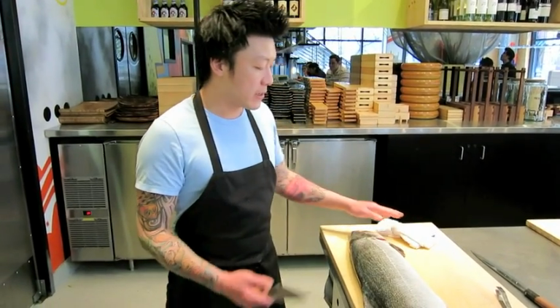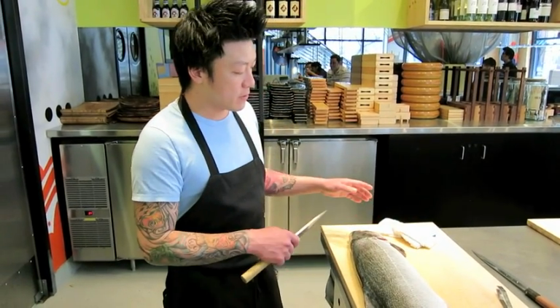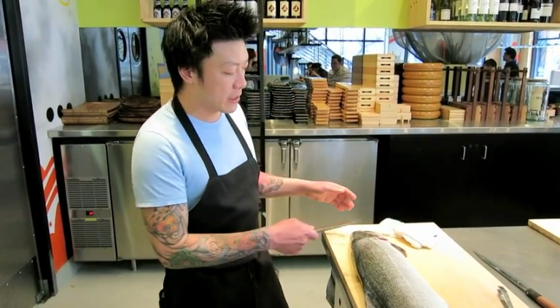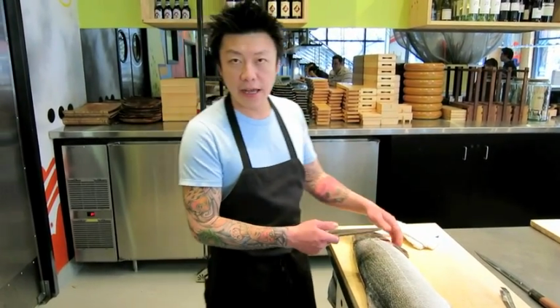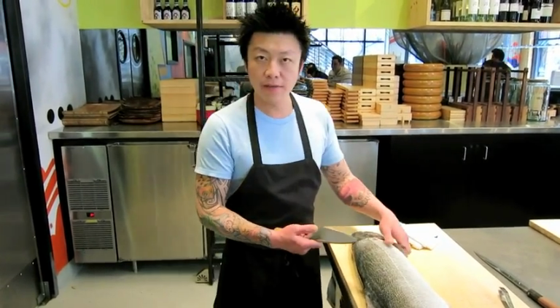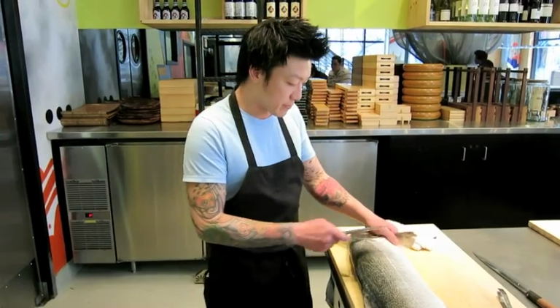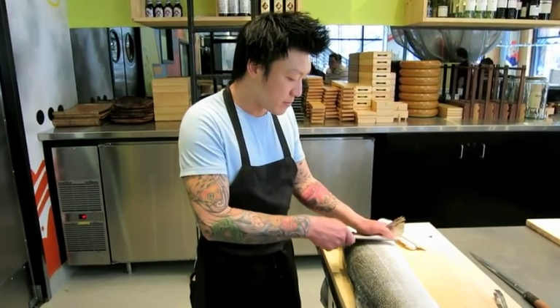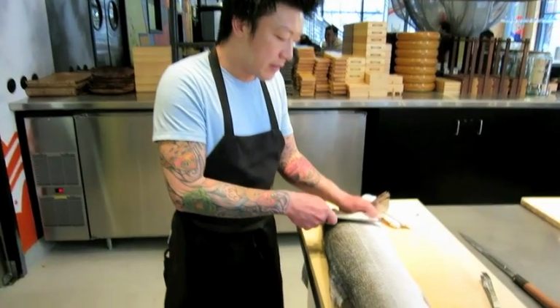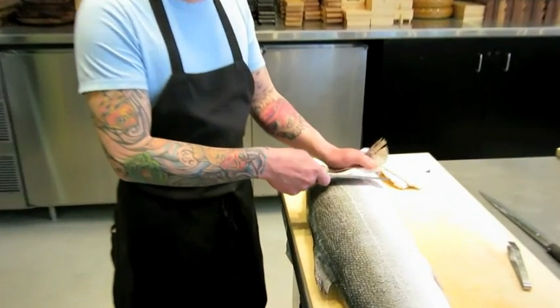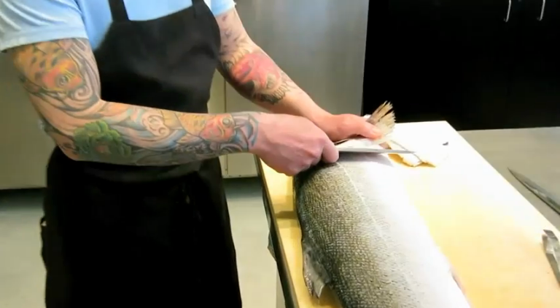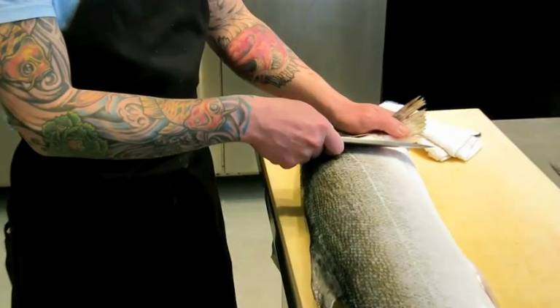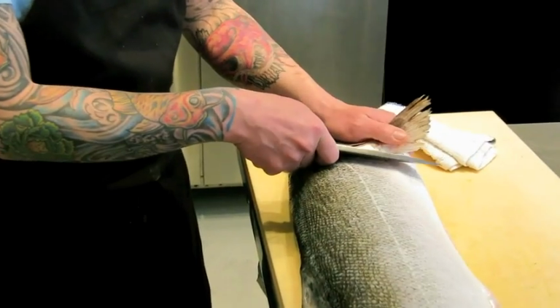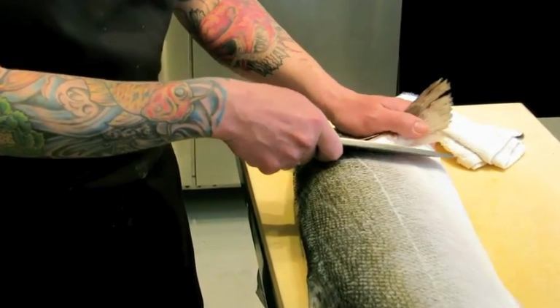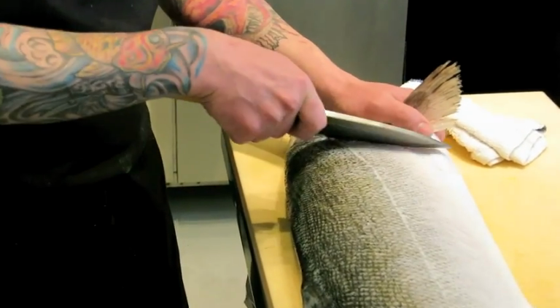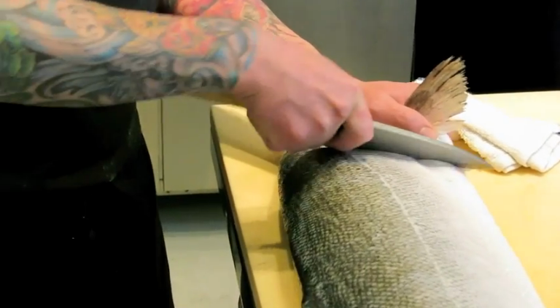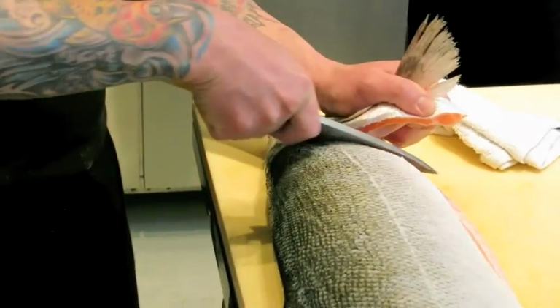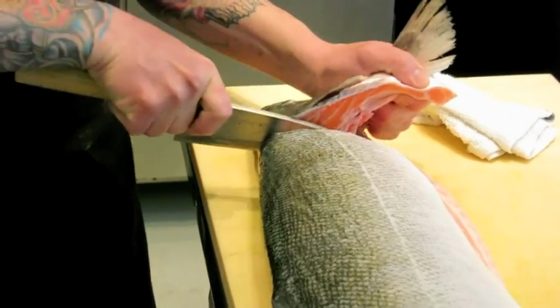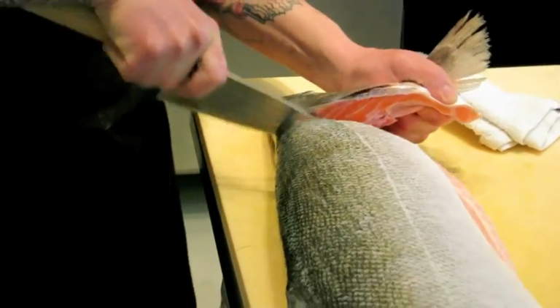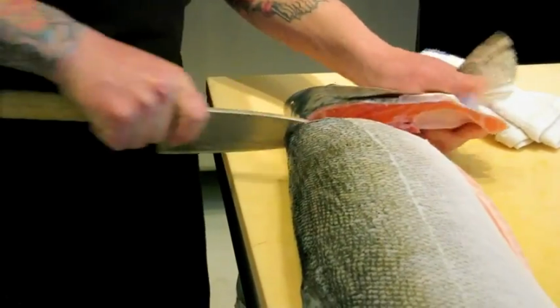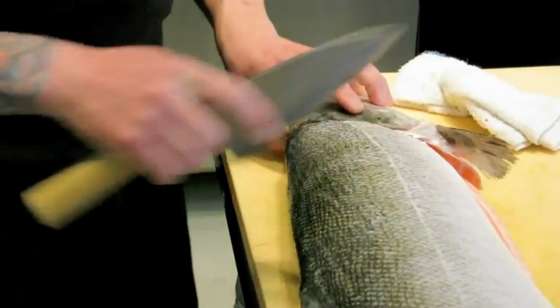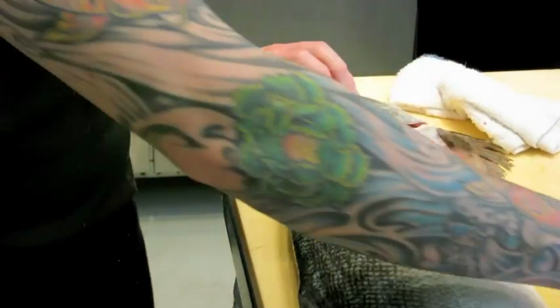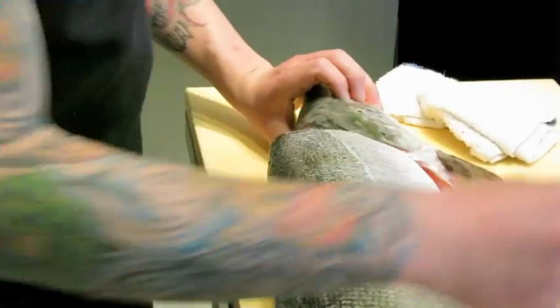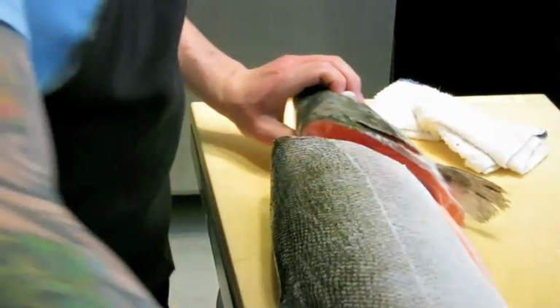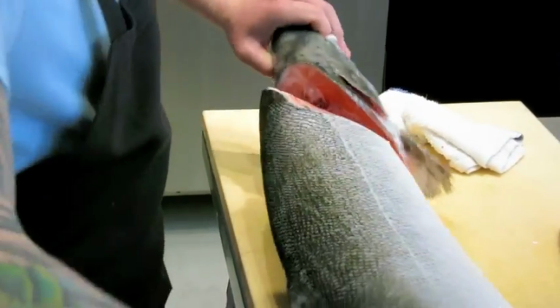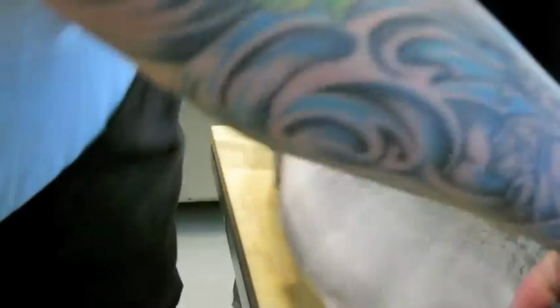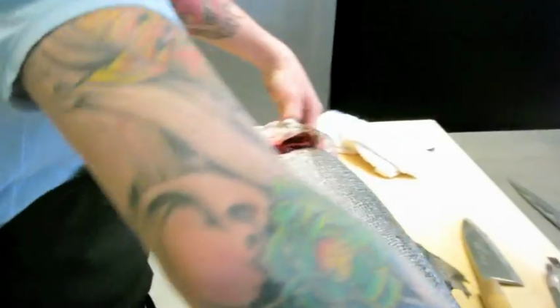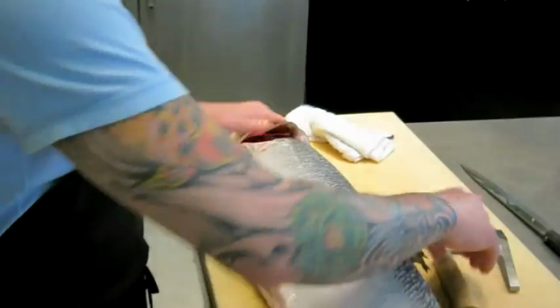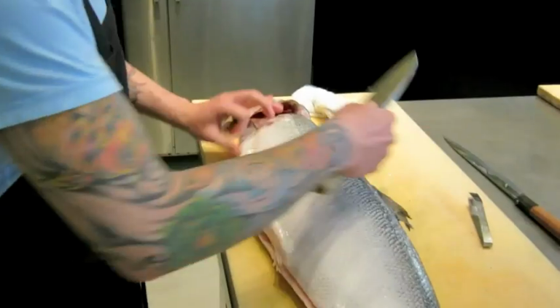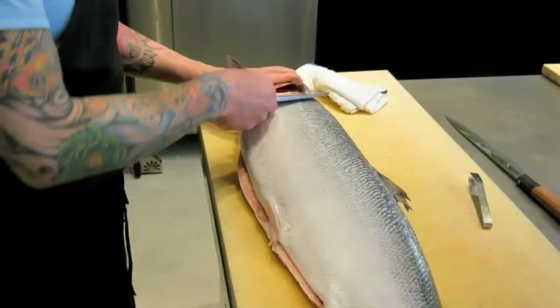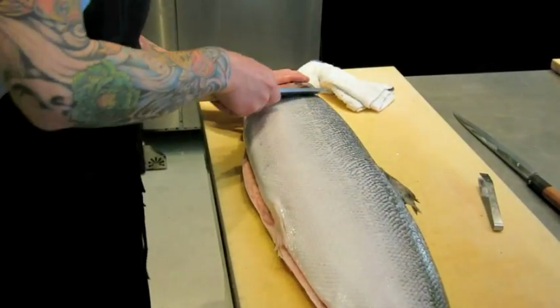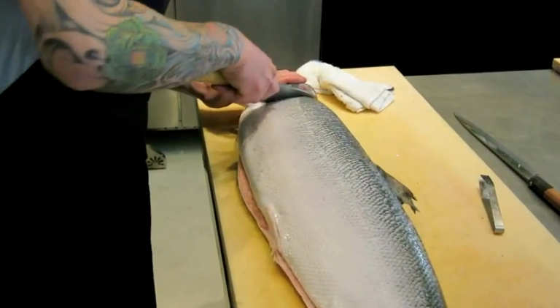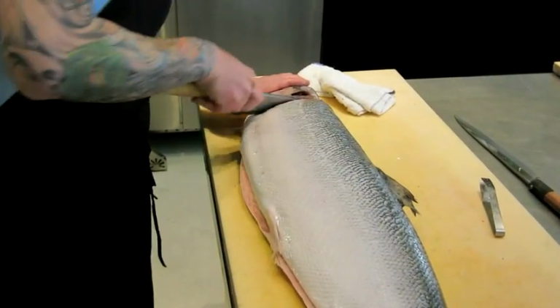First, I'm just going to take the head off. Take it under the collar of the gill and then just go all the way in. And then you want to flip it over and do the same thing on the opposite side.